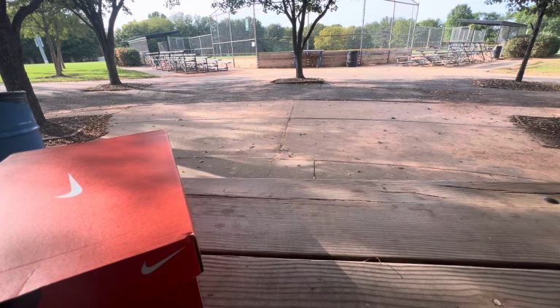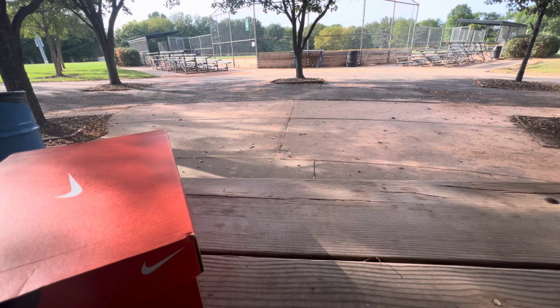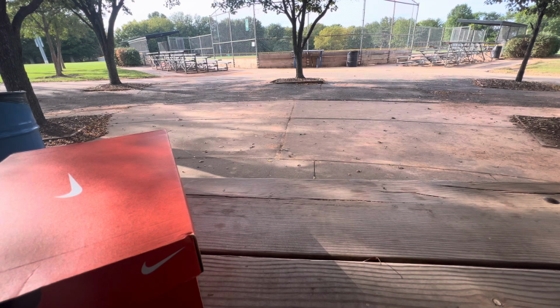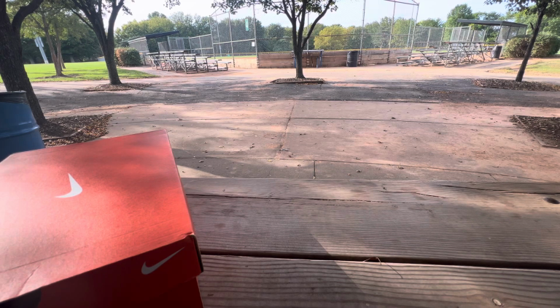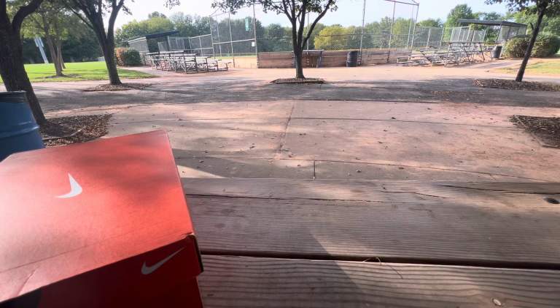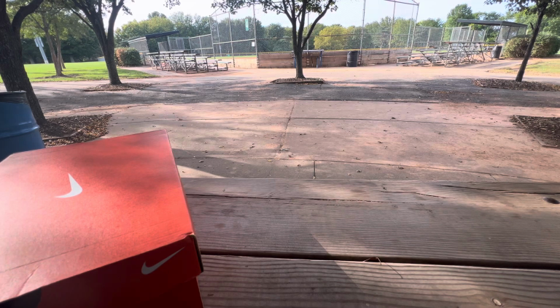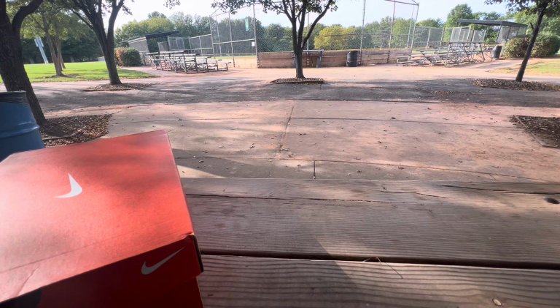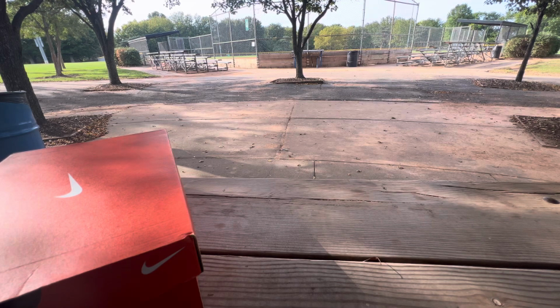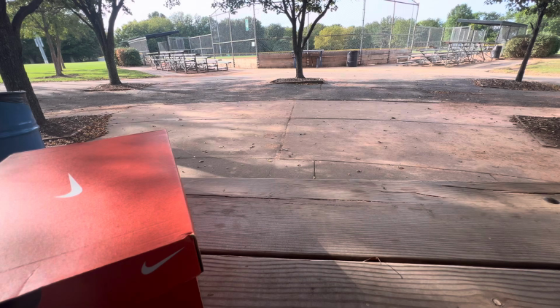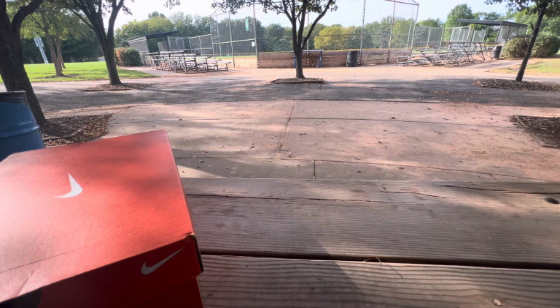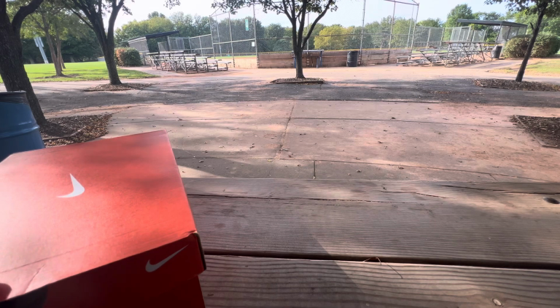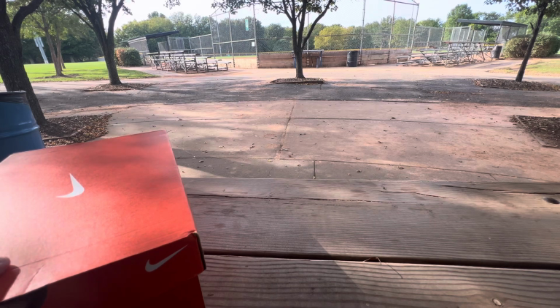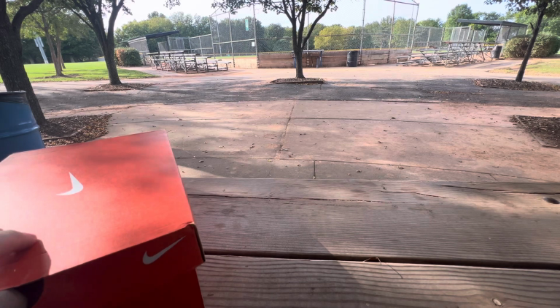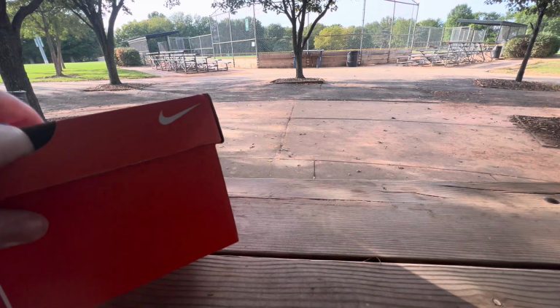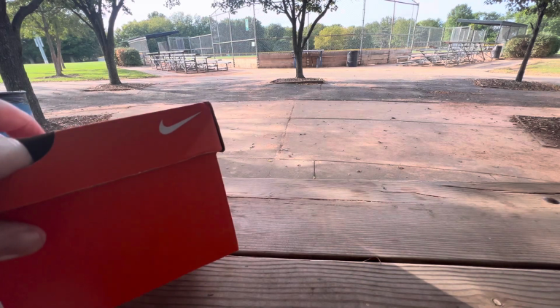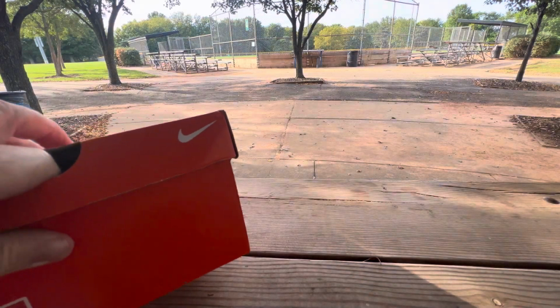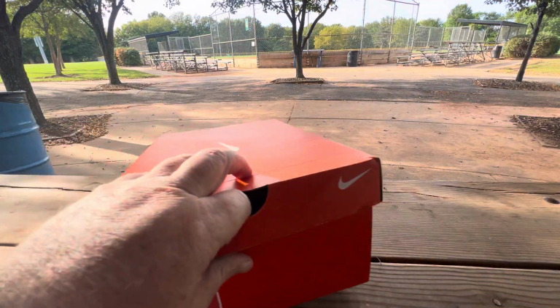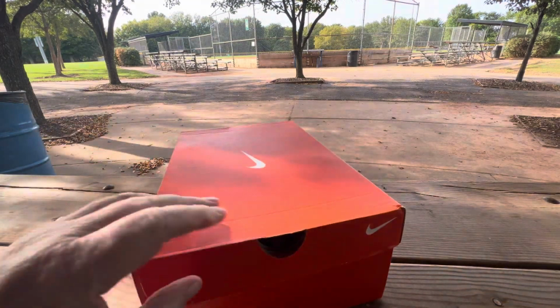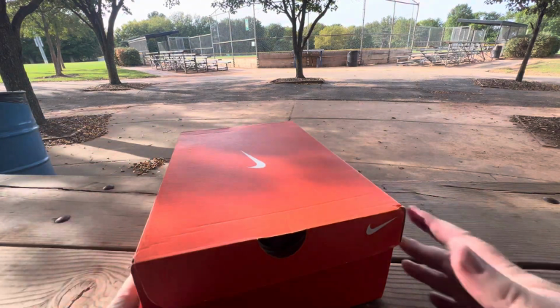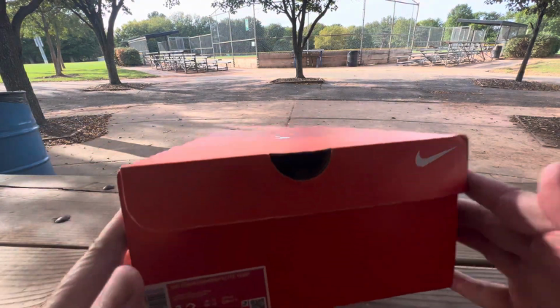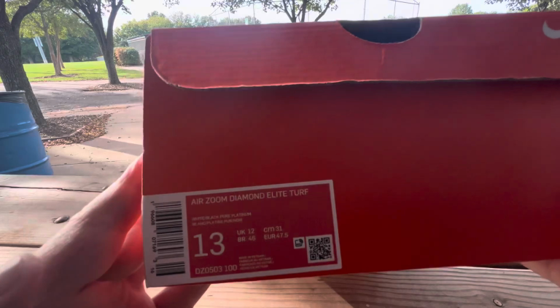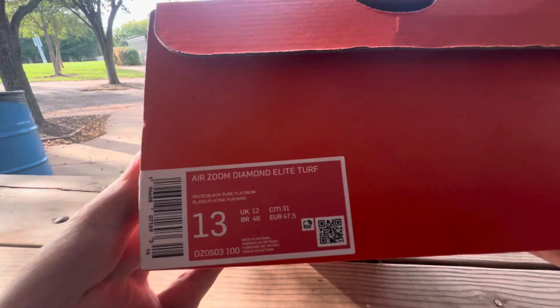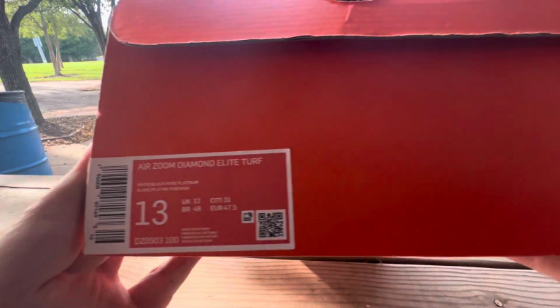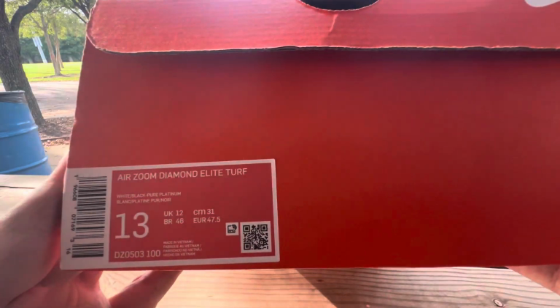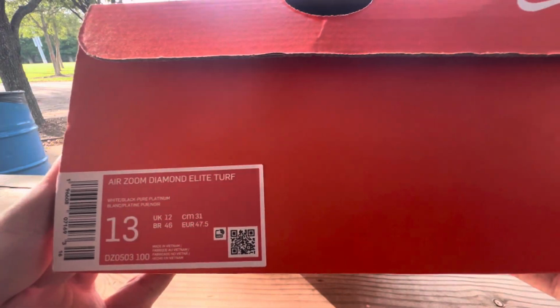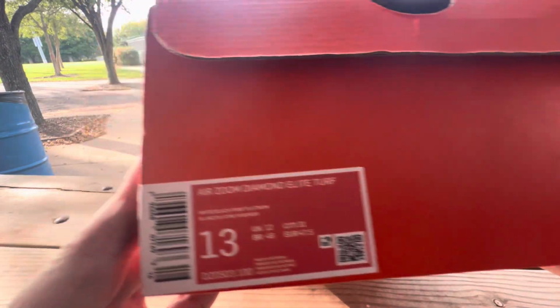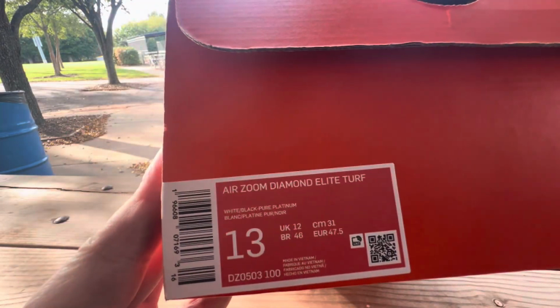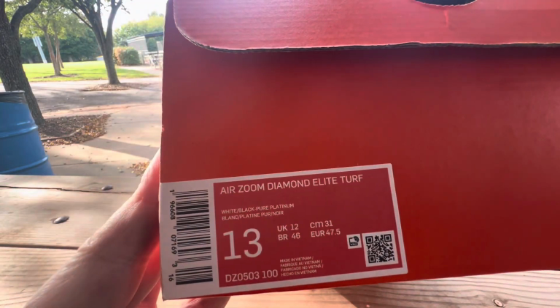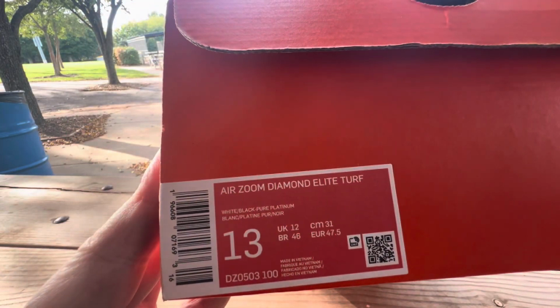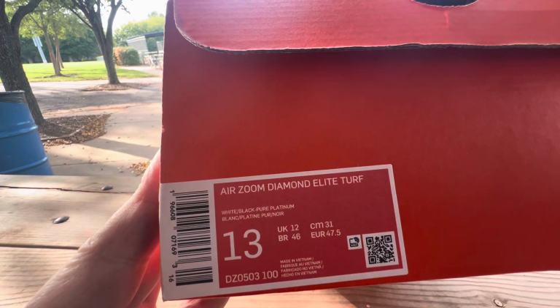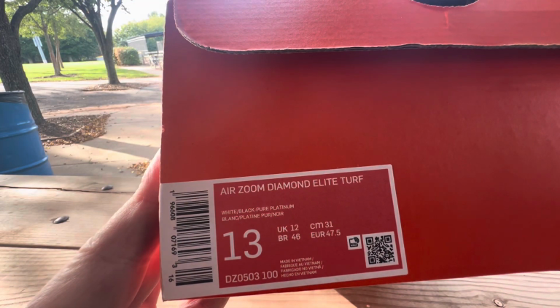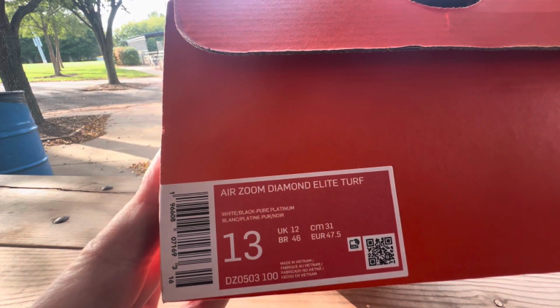Spring-kind wind. I don't like it. I miss the heat already. But the heat I have is this — we got some Air Zoom Diamond Elite Turfs.